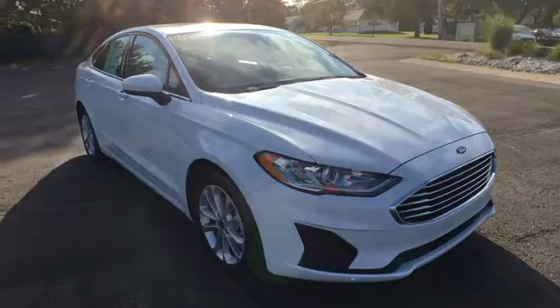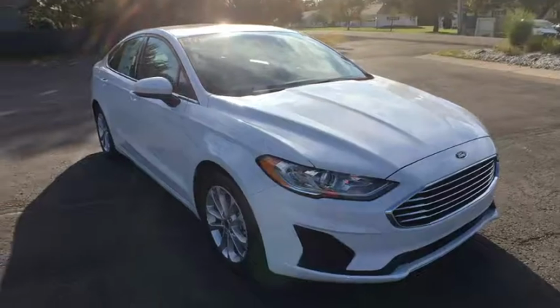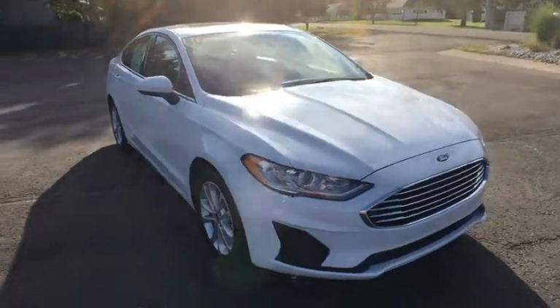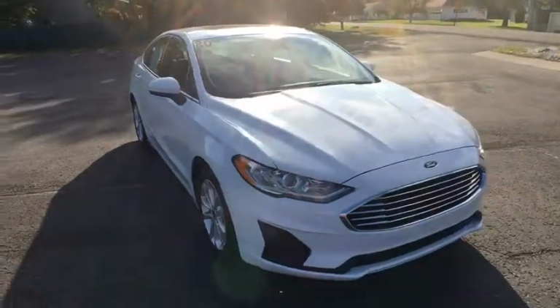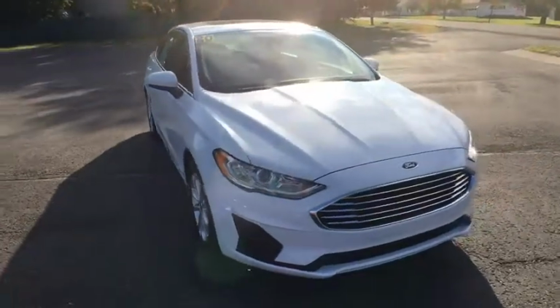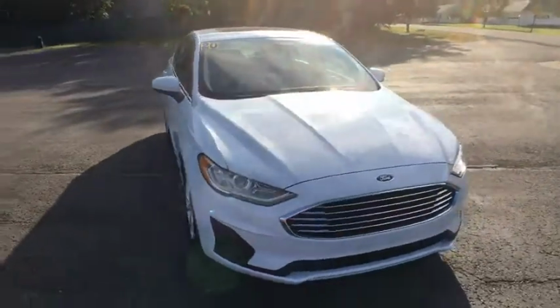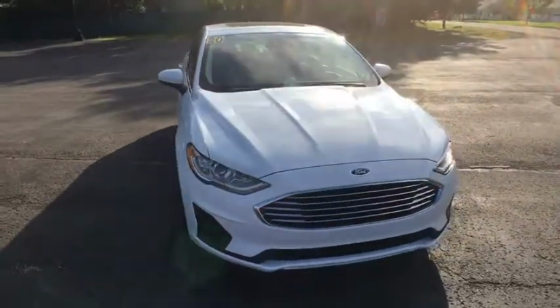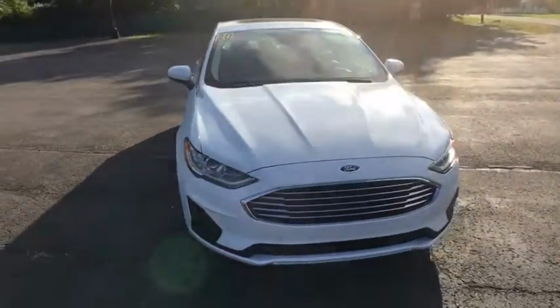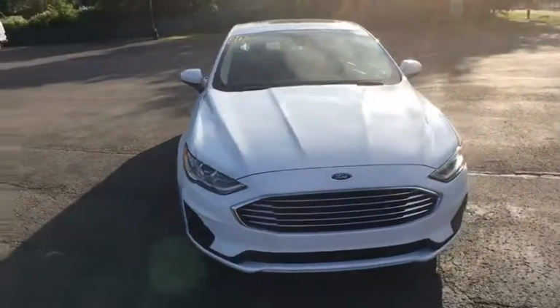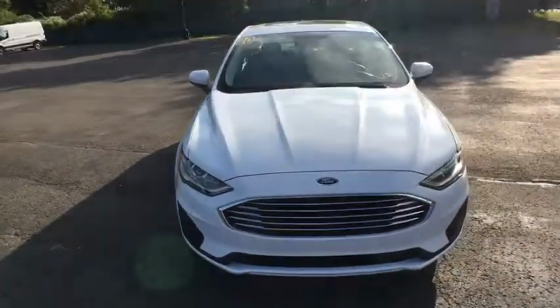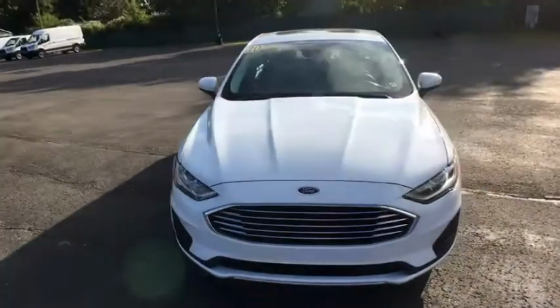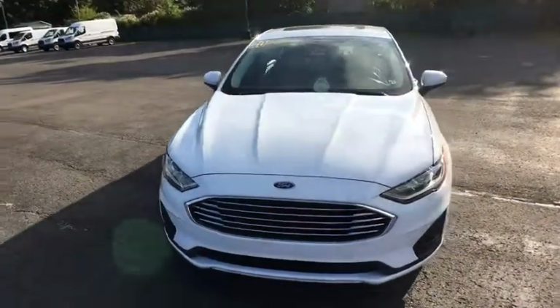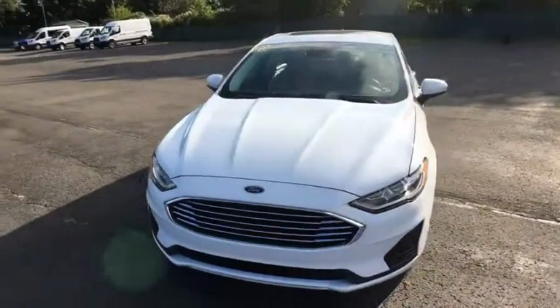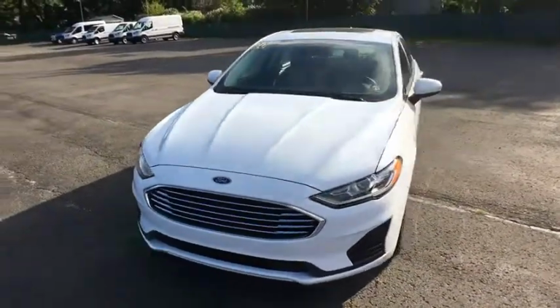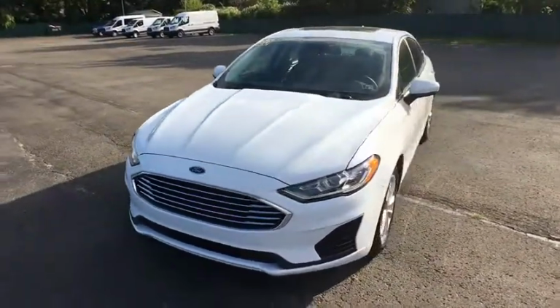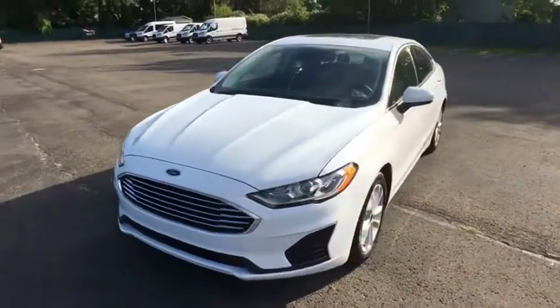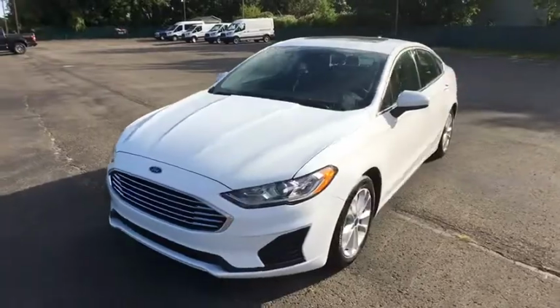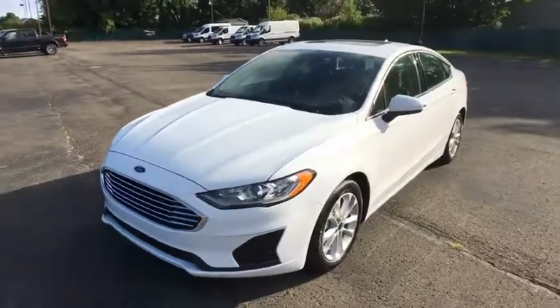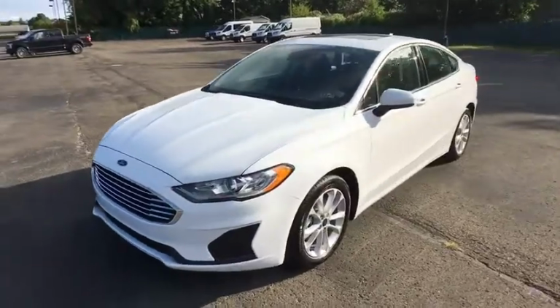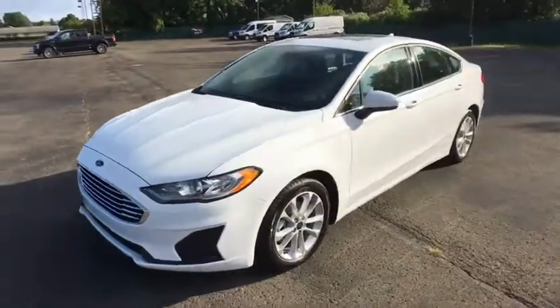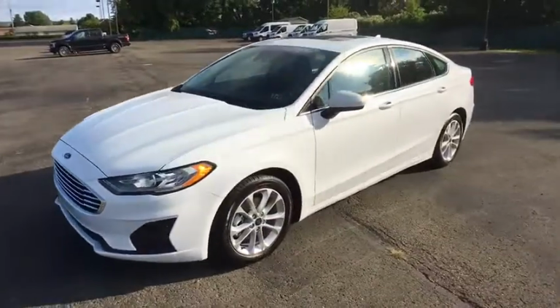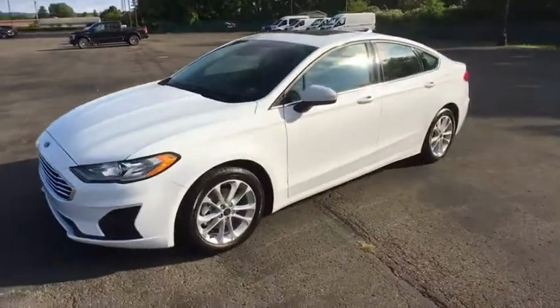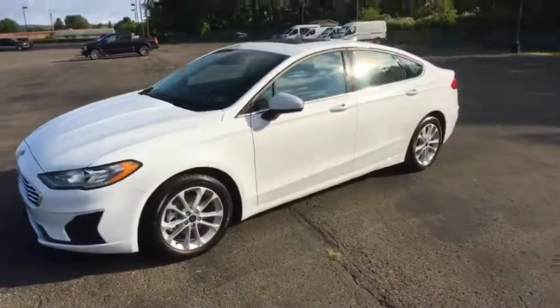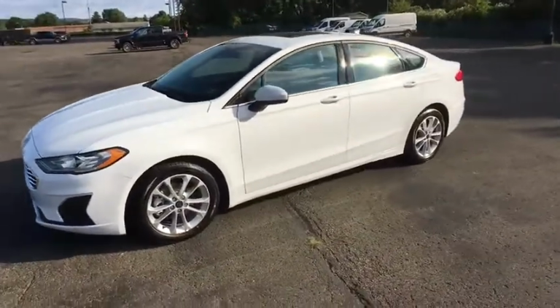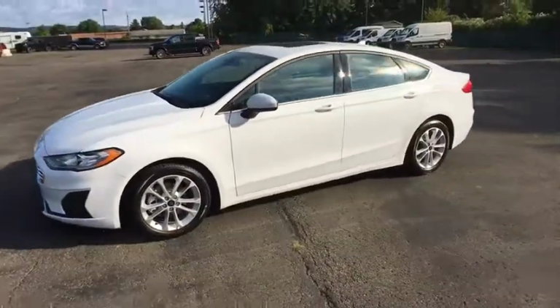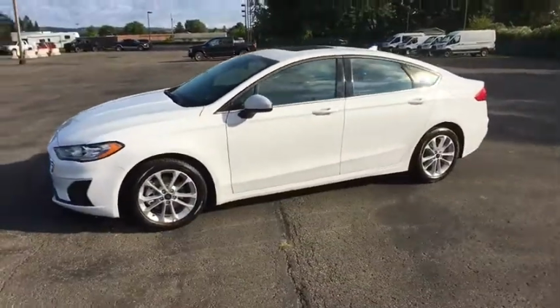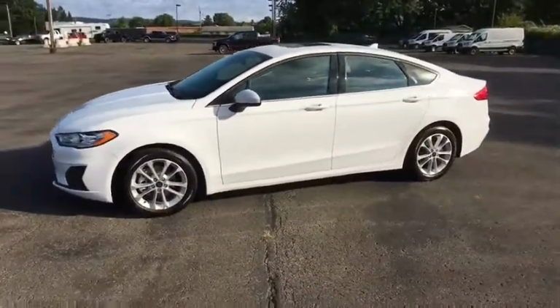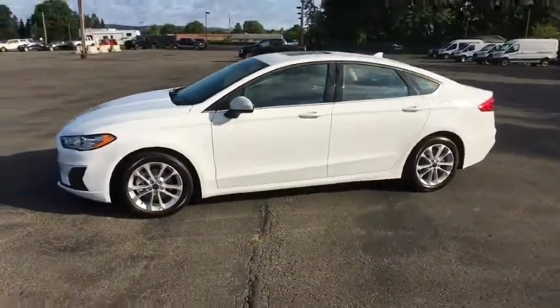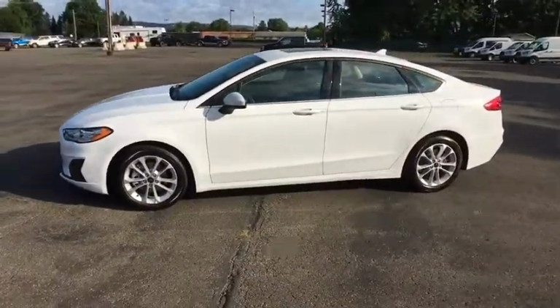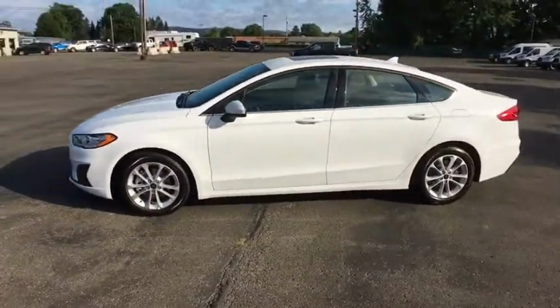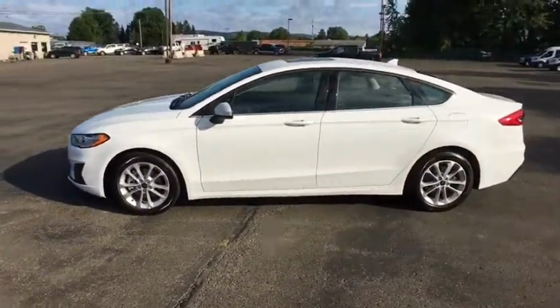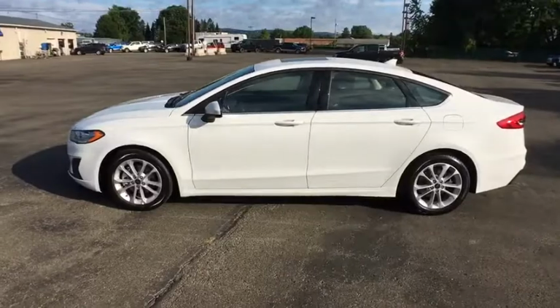Come test drive the 2020 Ford Fusion Hybrid. You can have both impressive power and great economy in a Fusion. Here are some of this vehicle's great options.